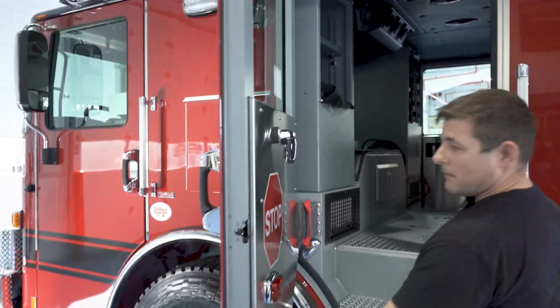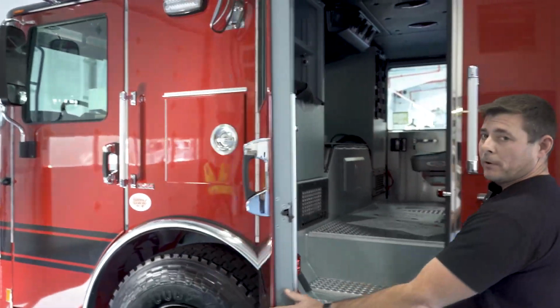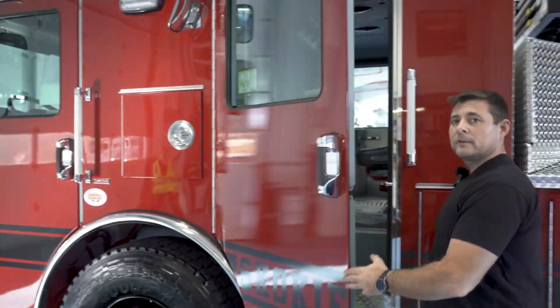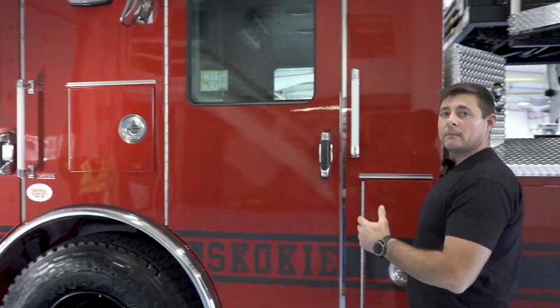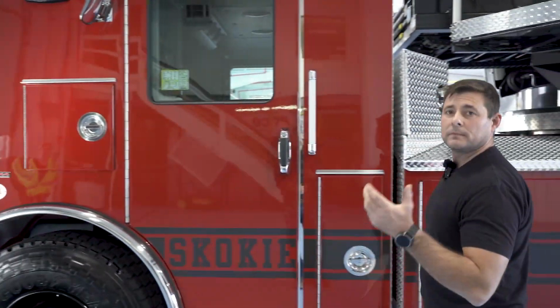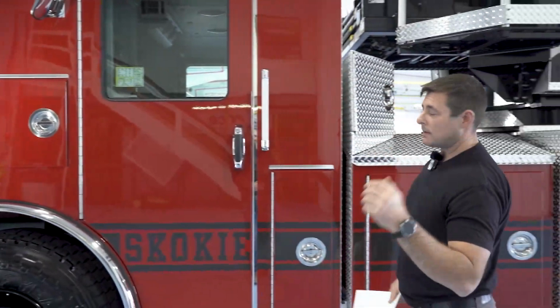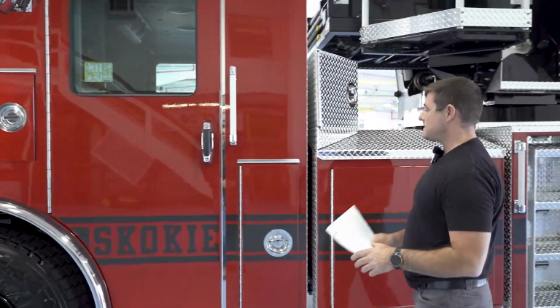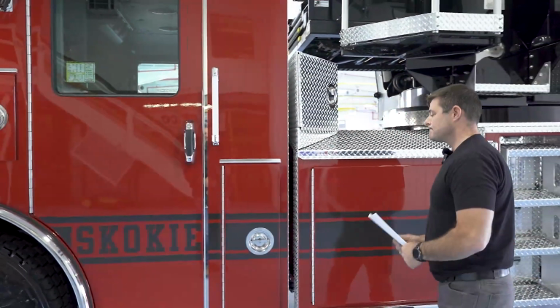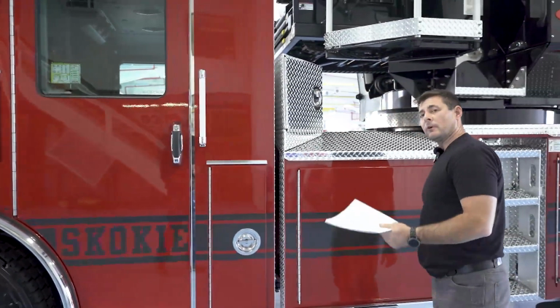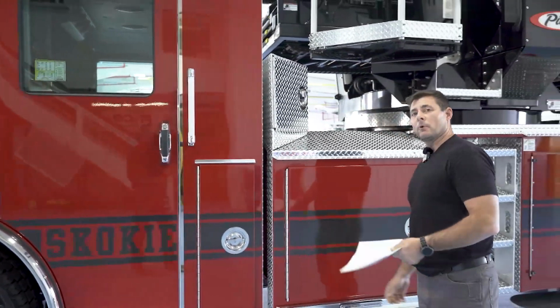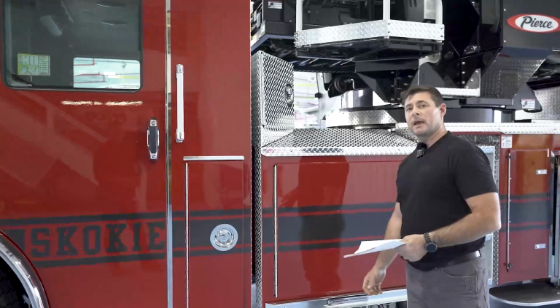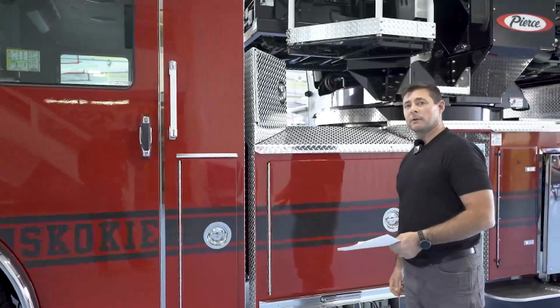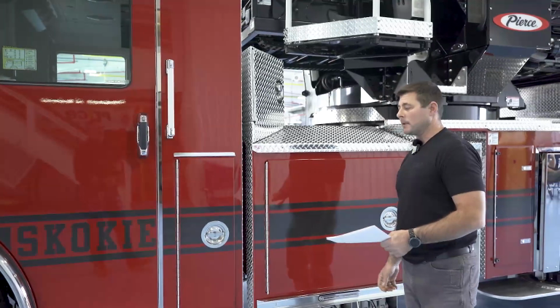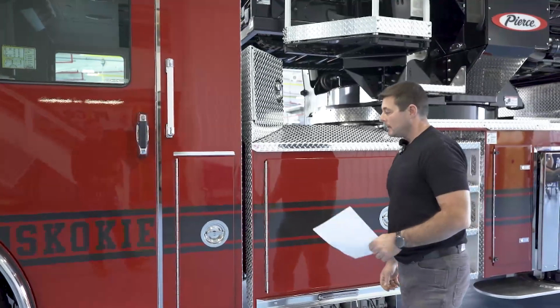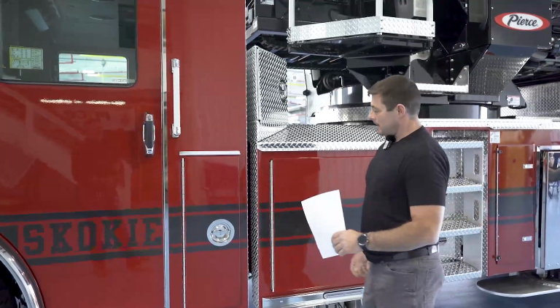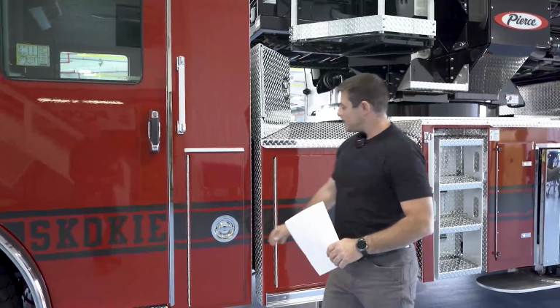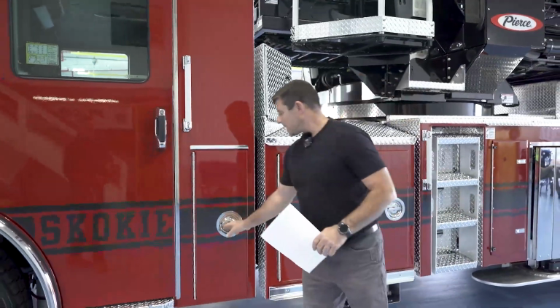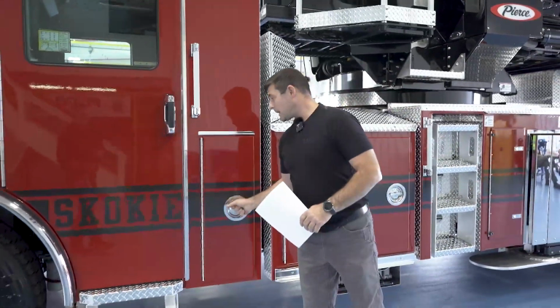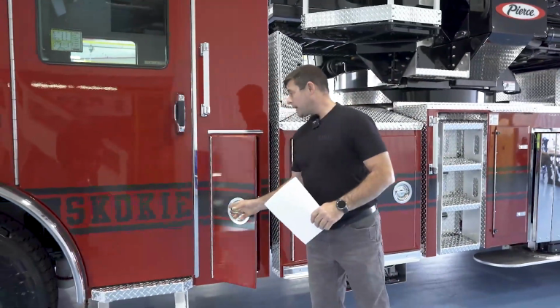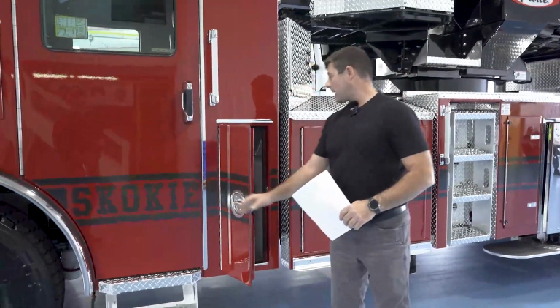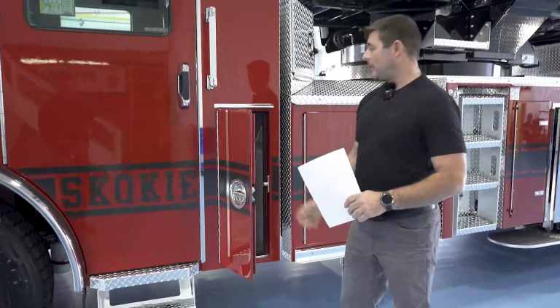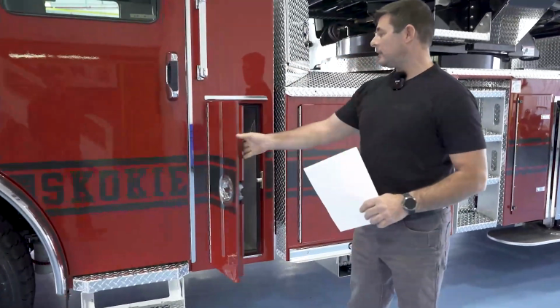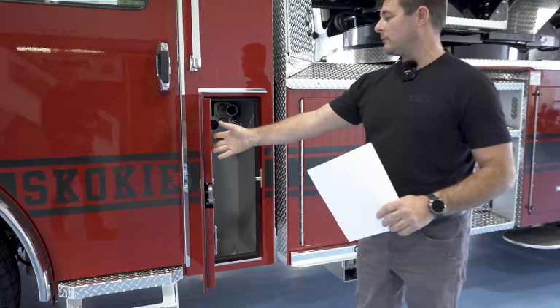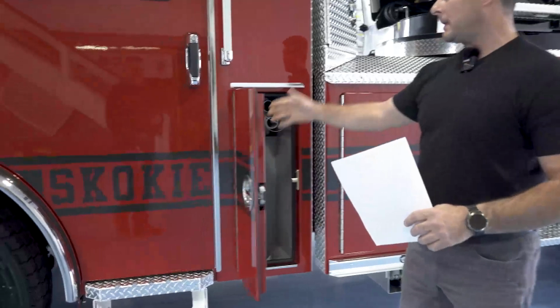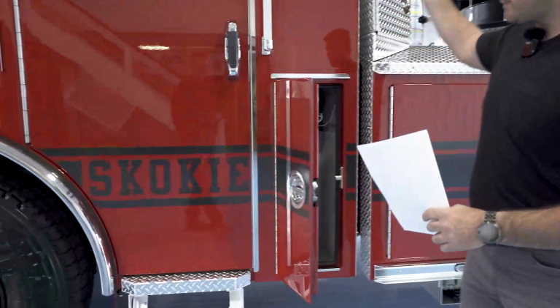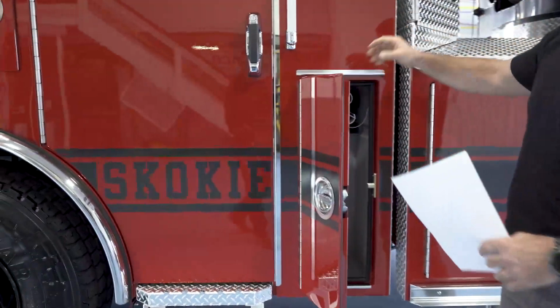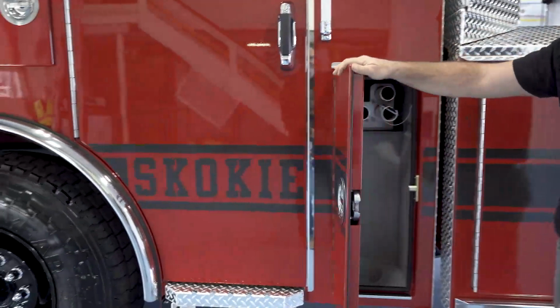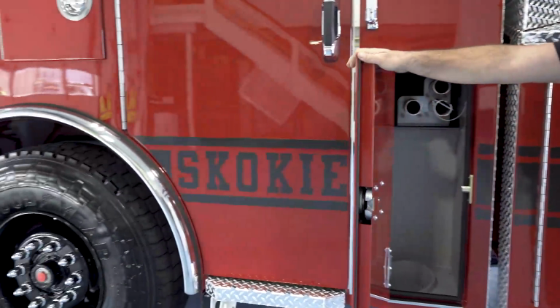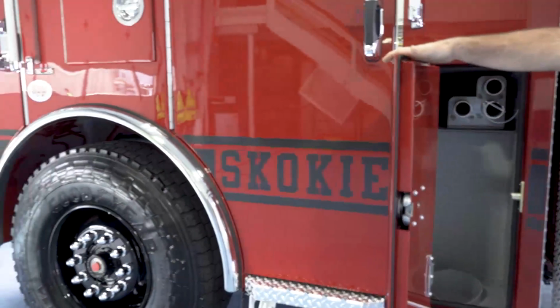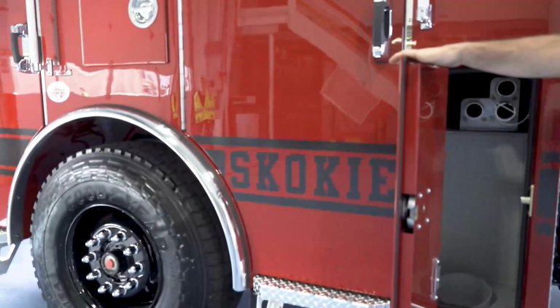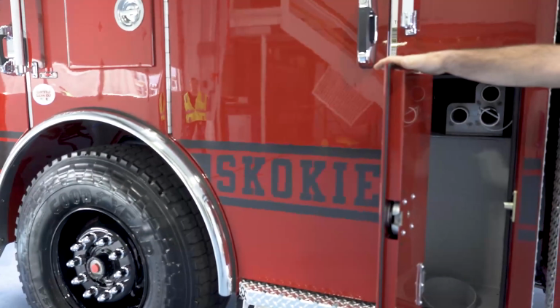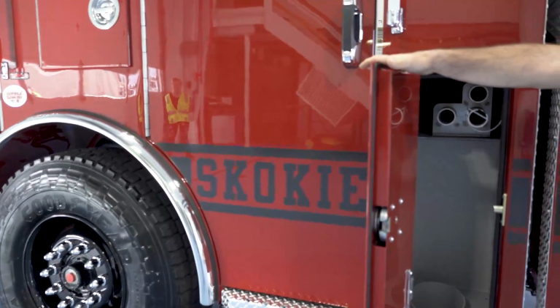Four-person cab — we usually don't run more than that in our department. Right outside here we've got easy access for the backstep, obviously on both sides, for a quick set of tools for a truck company.